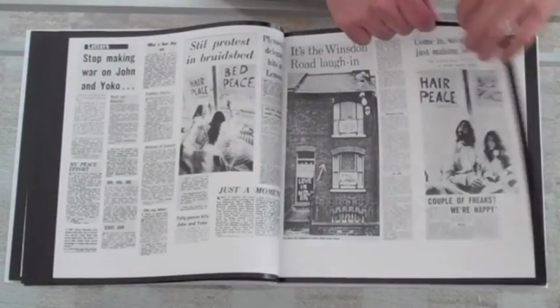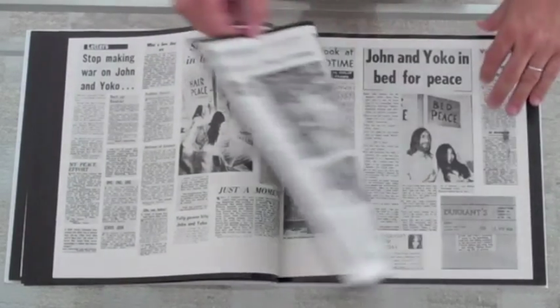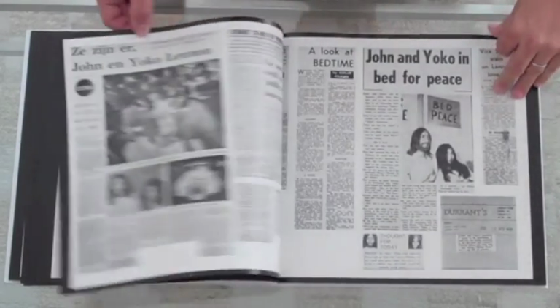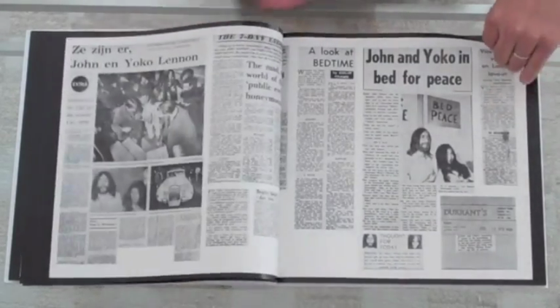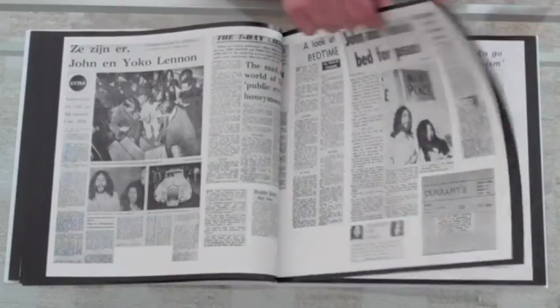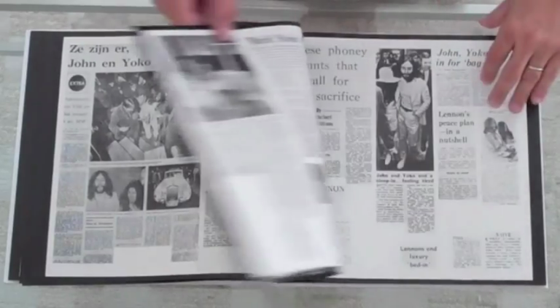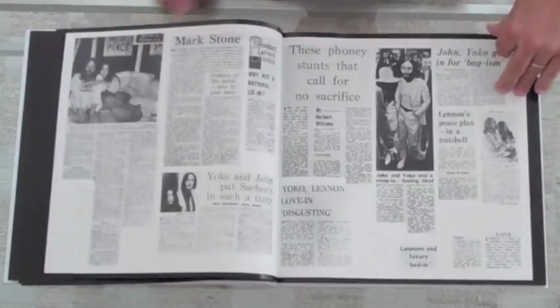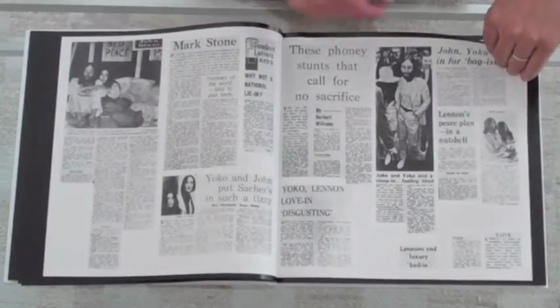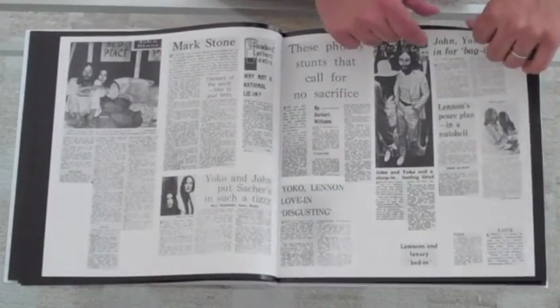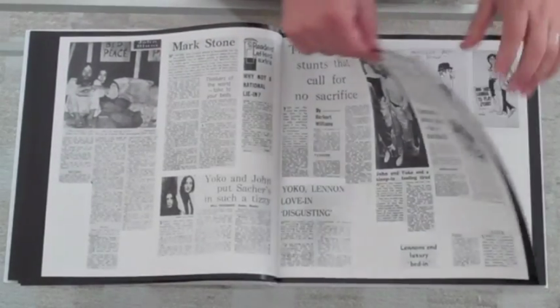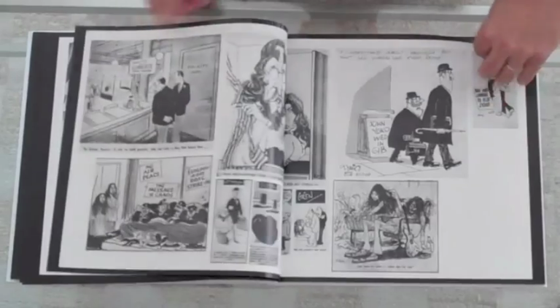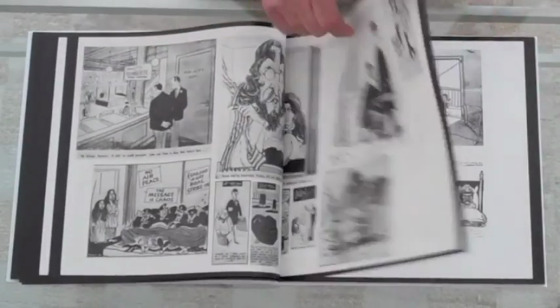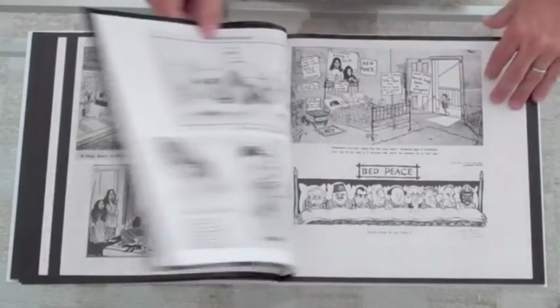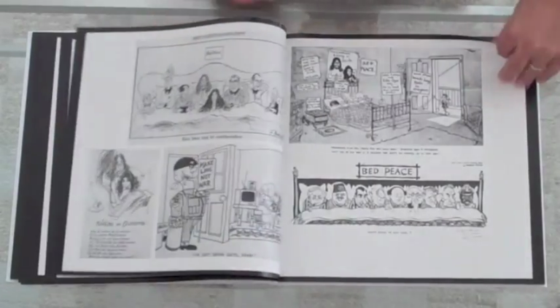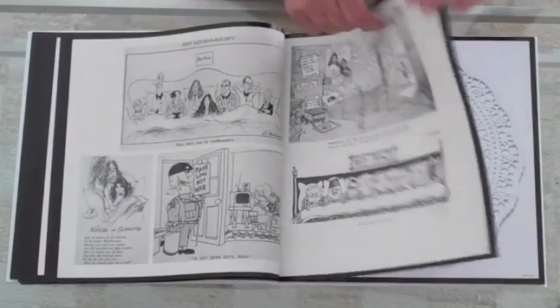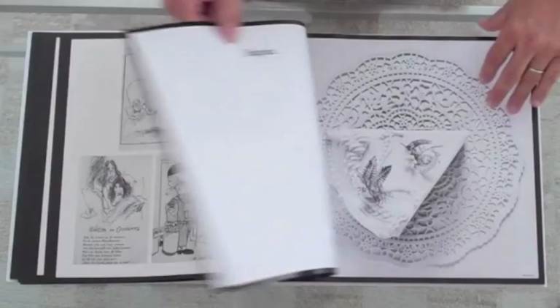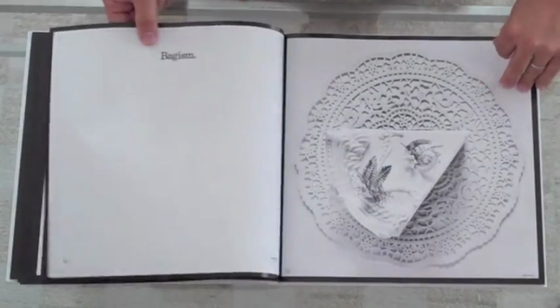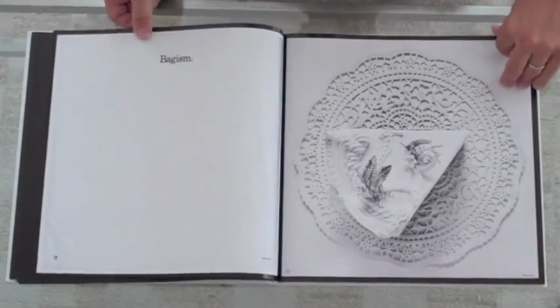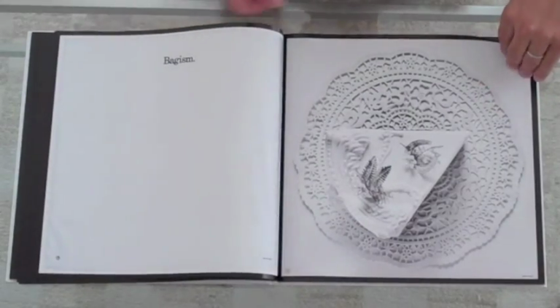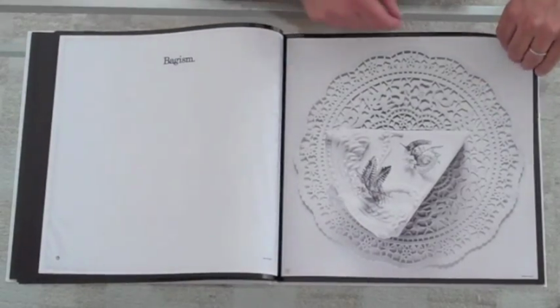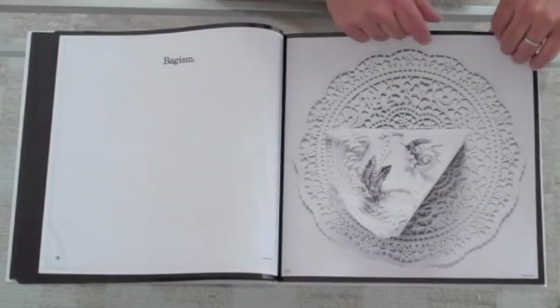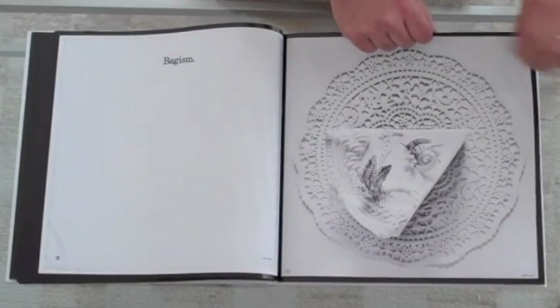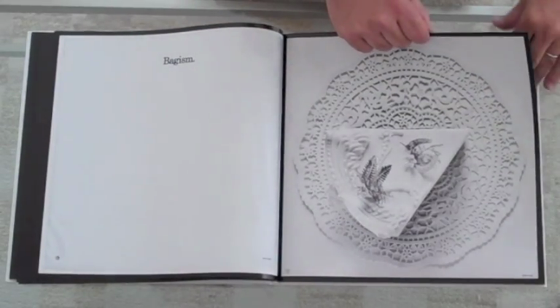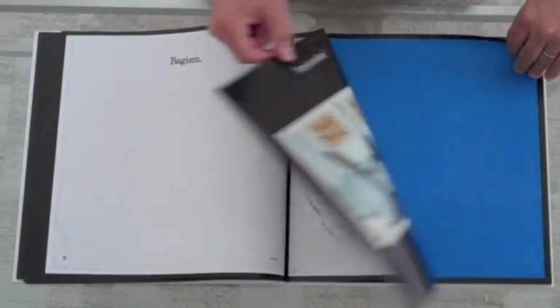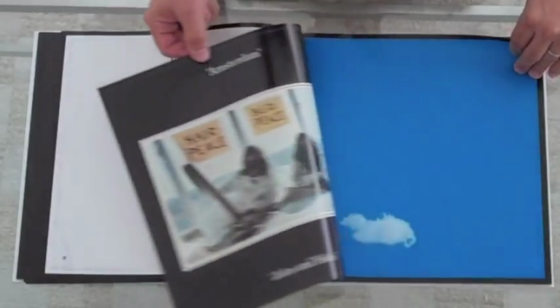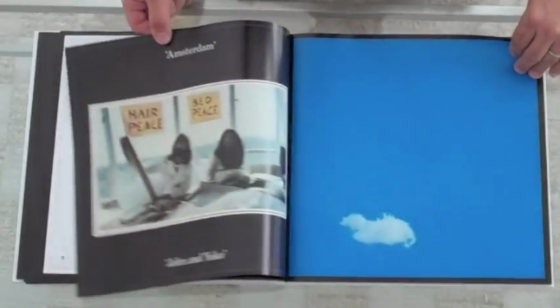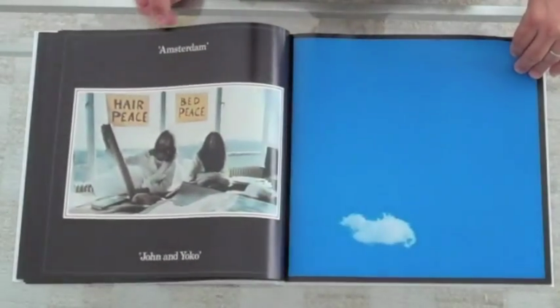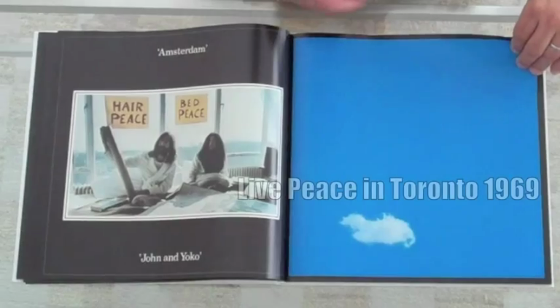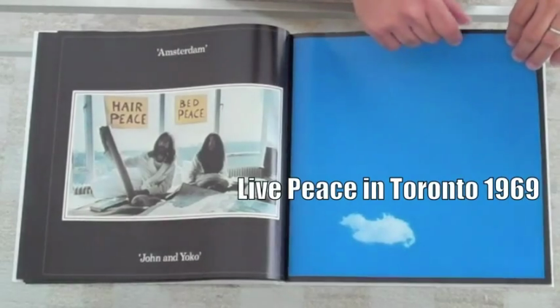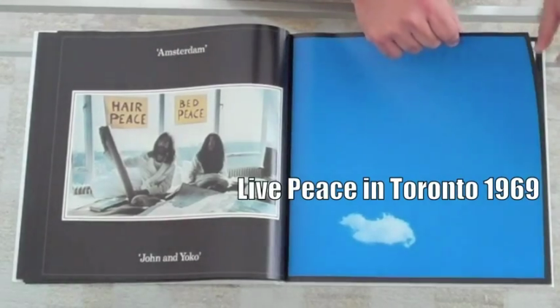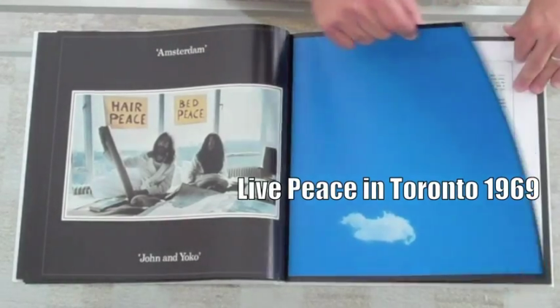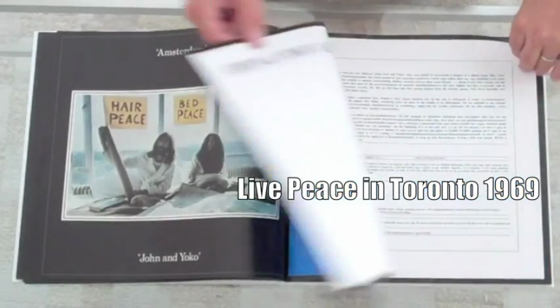And then that press book with all those news clips really just showed the sense of humor that John had, and all the cartoons — he wasn't afraid to take on all those people who were shooting arrows at him and Yoko. There is of course the wedding cake, with the simulated plastic bag next to it.